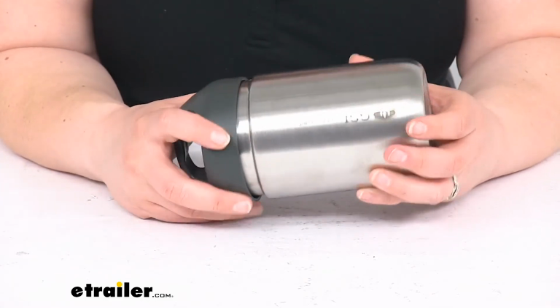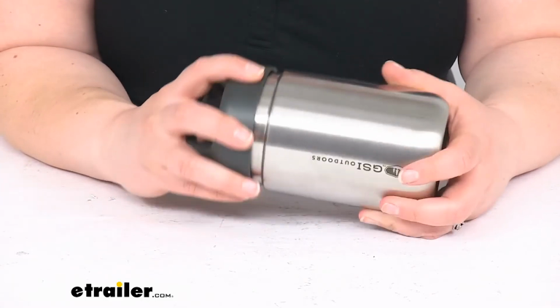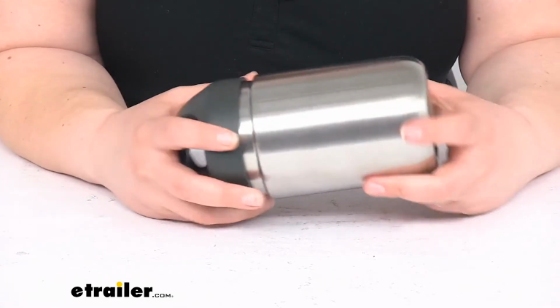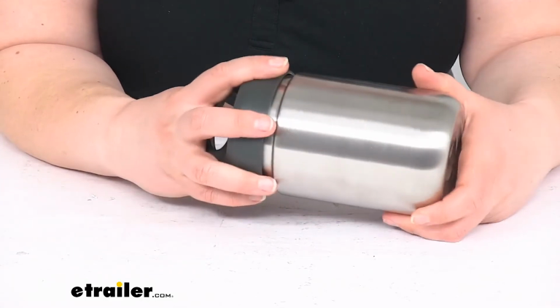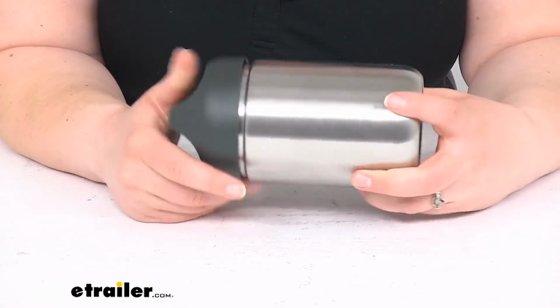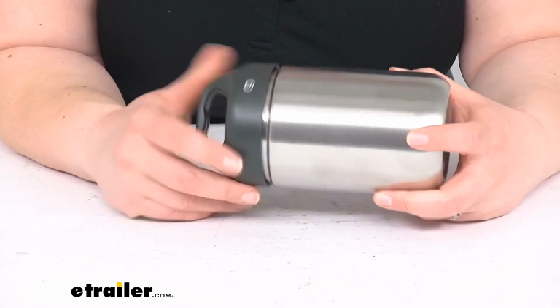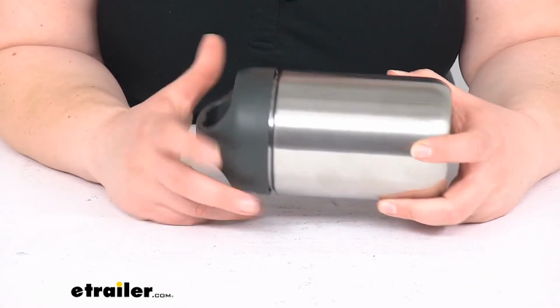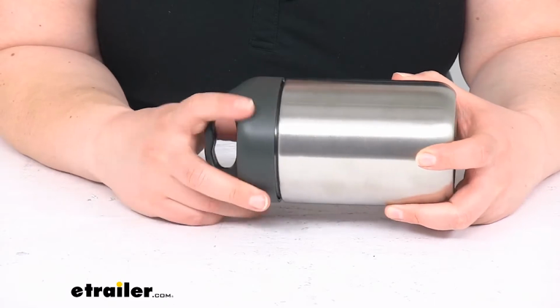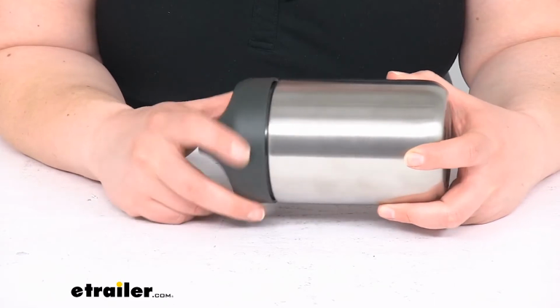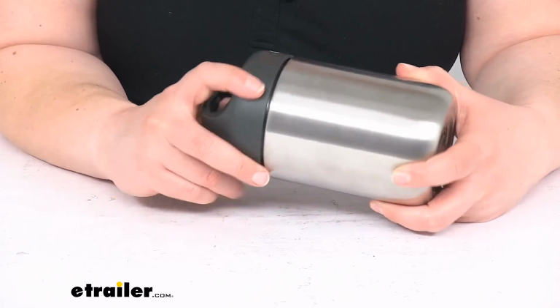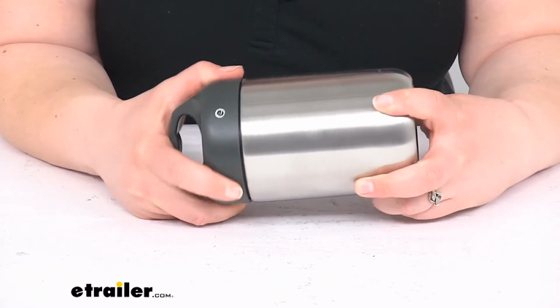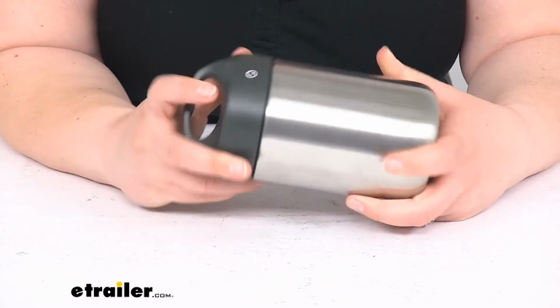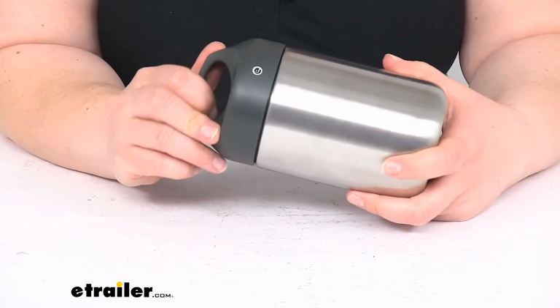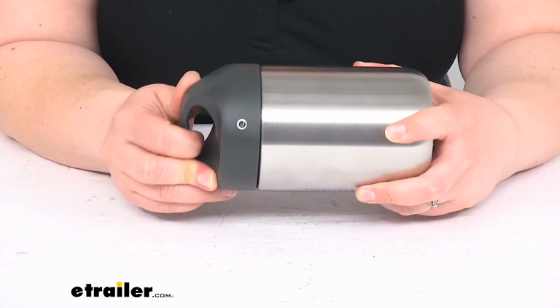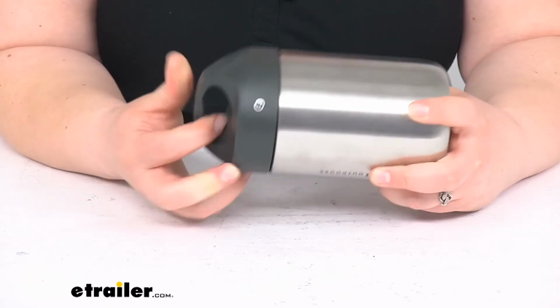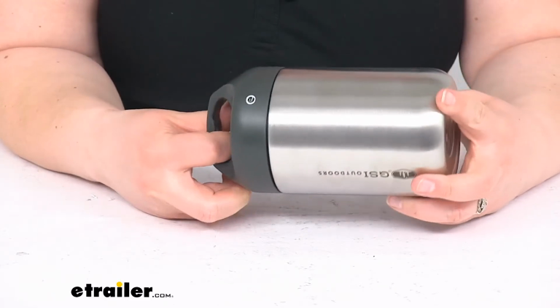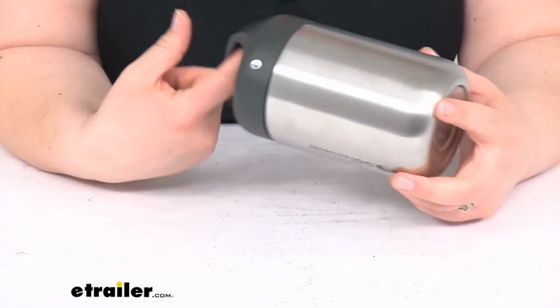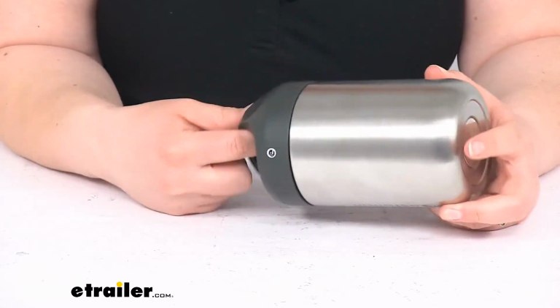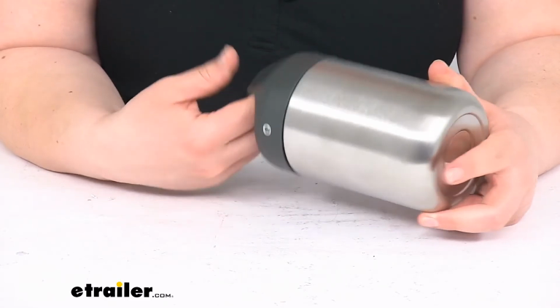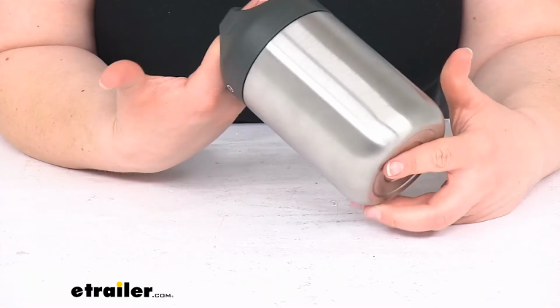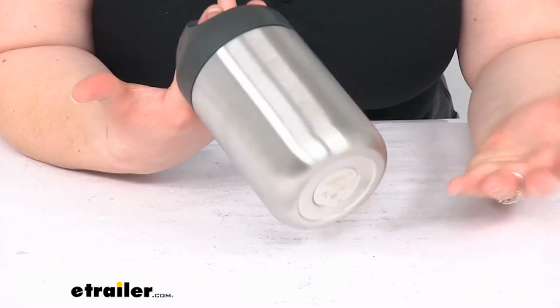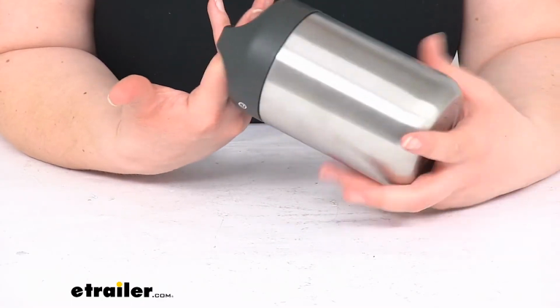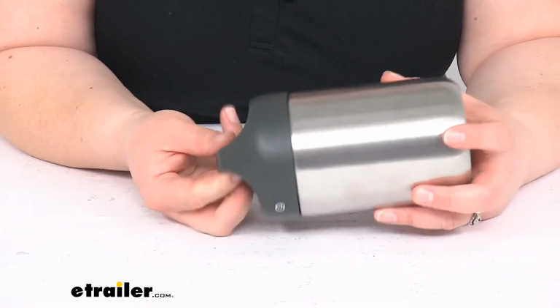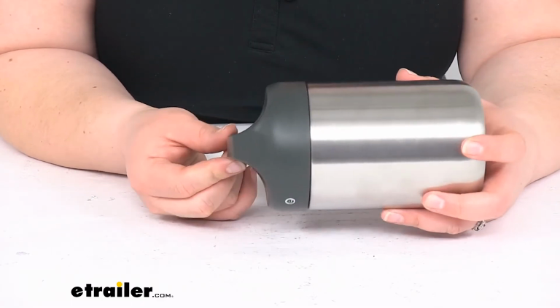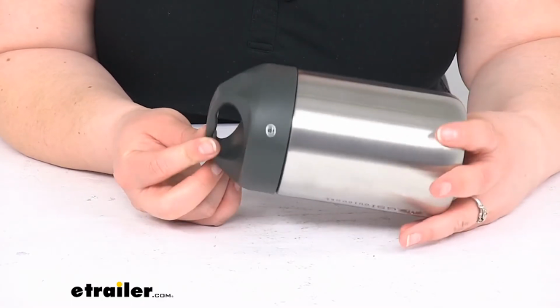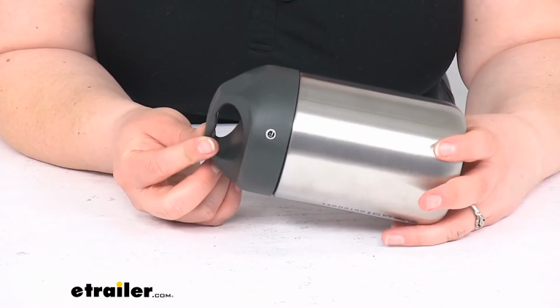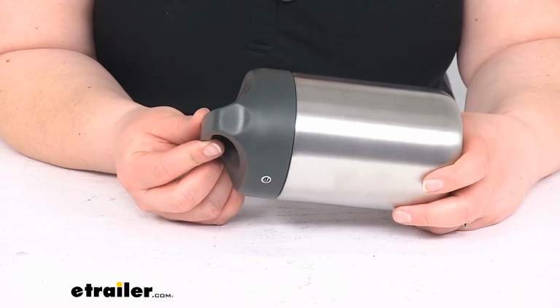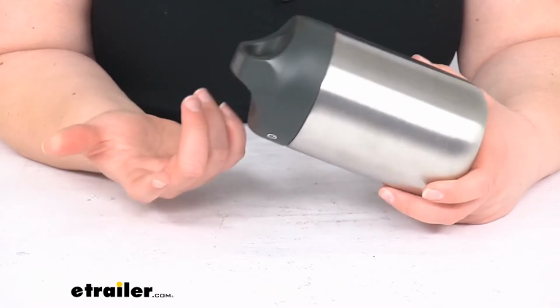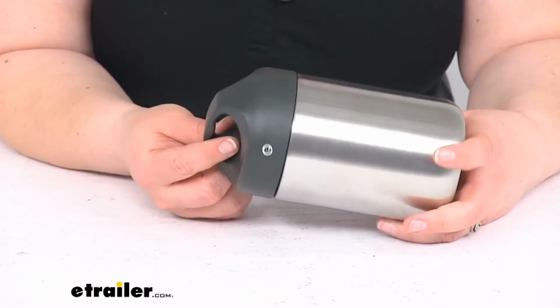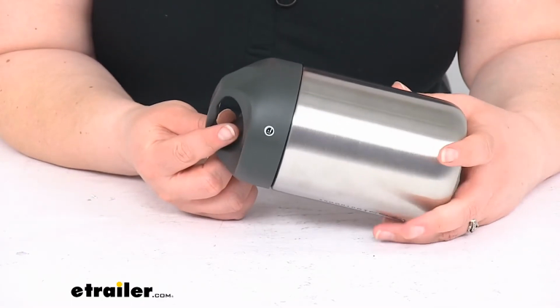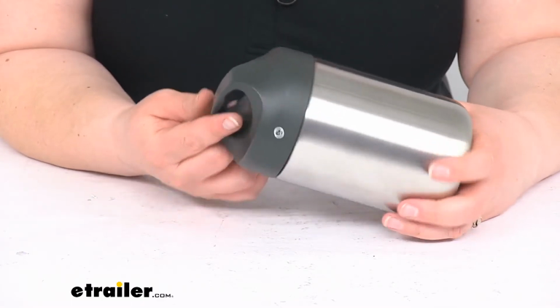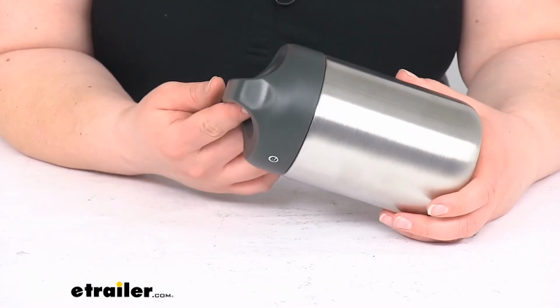The lid gives you a nice spot to attach it to your pack or your belt. You can easily put a carabiner on there, or string a rope through it — whatever you want to do.